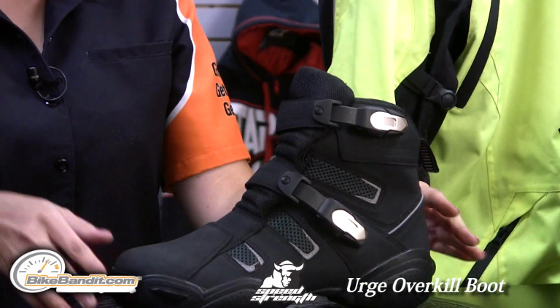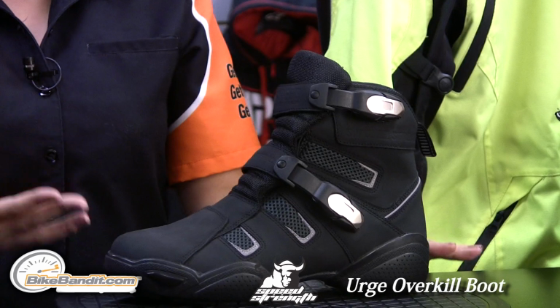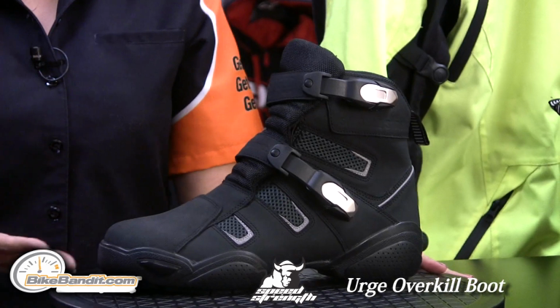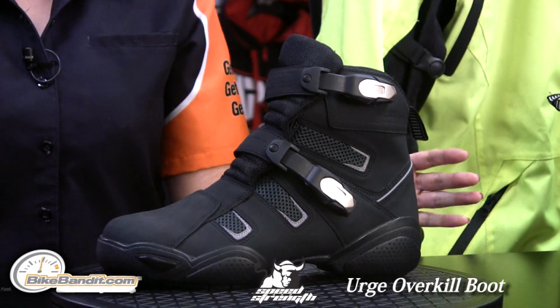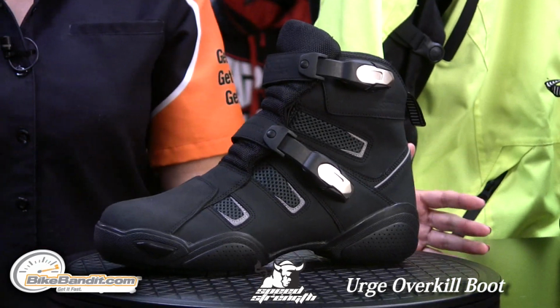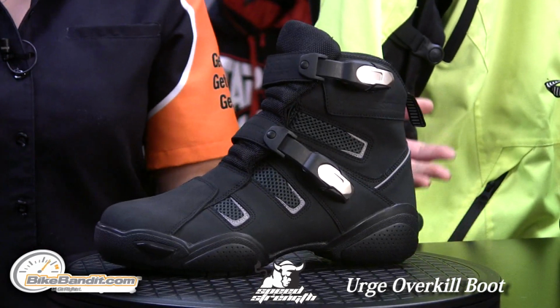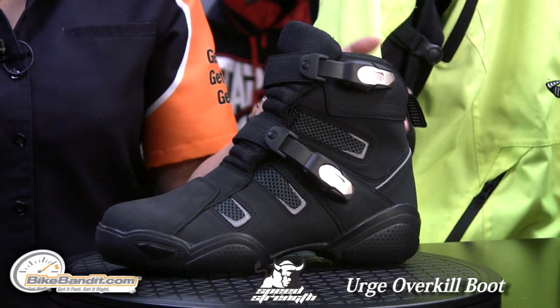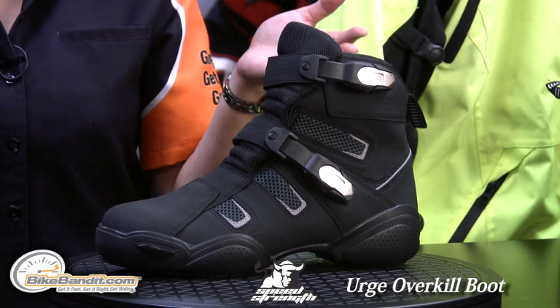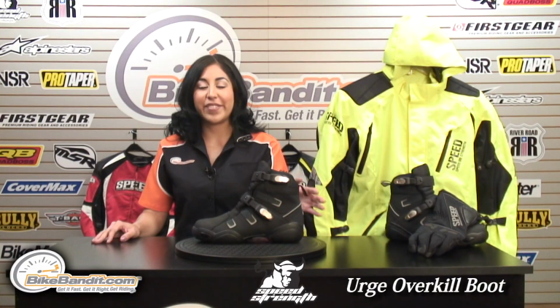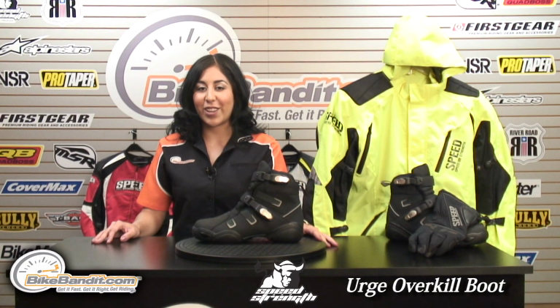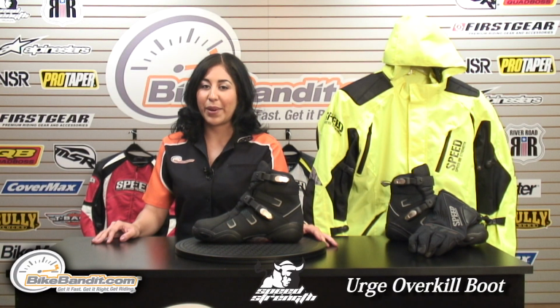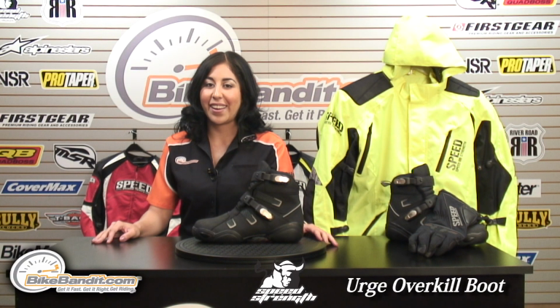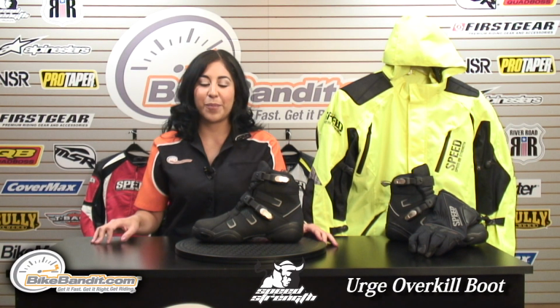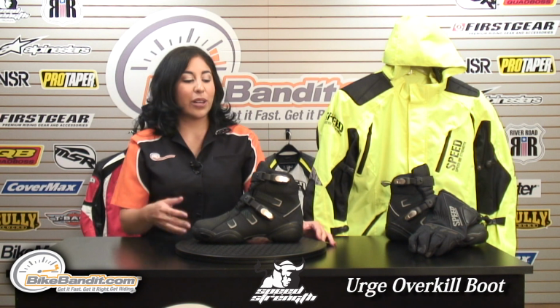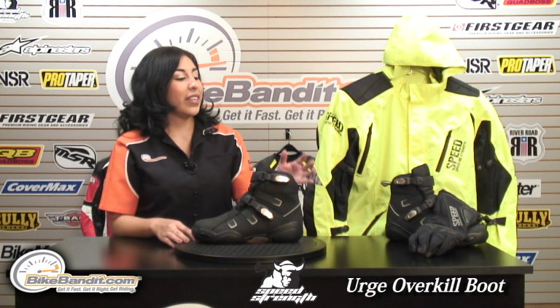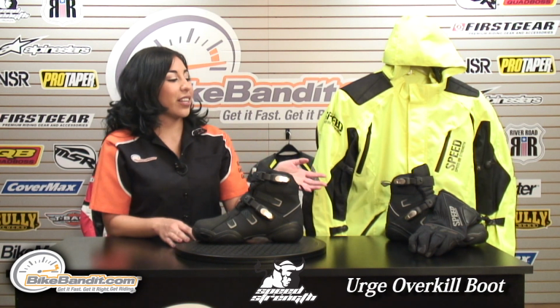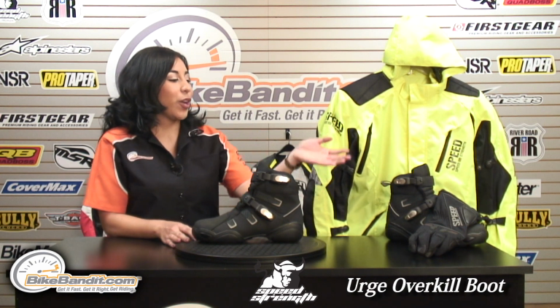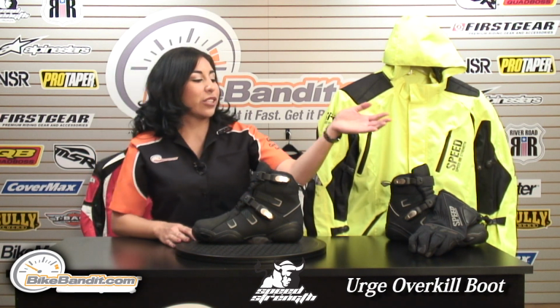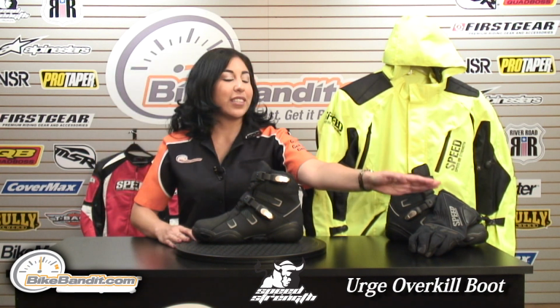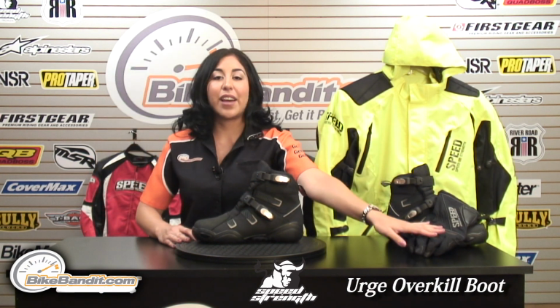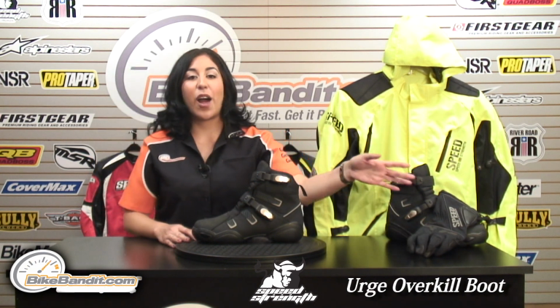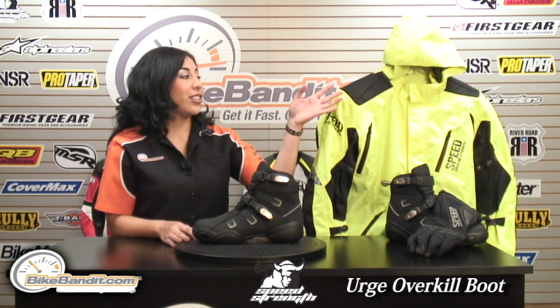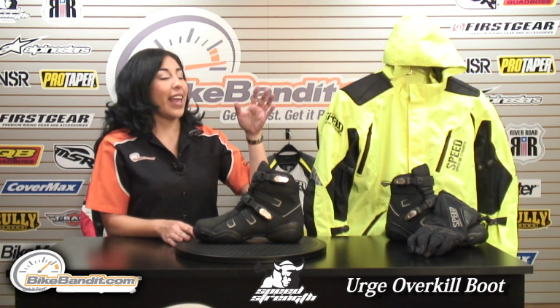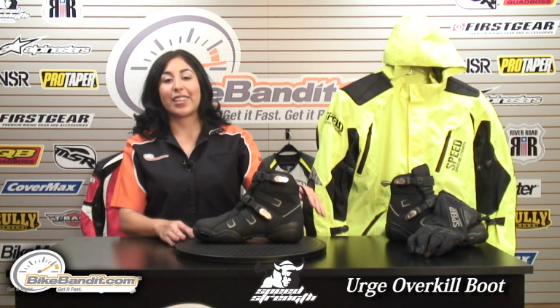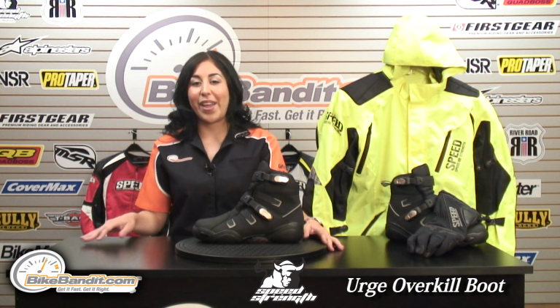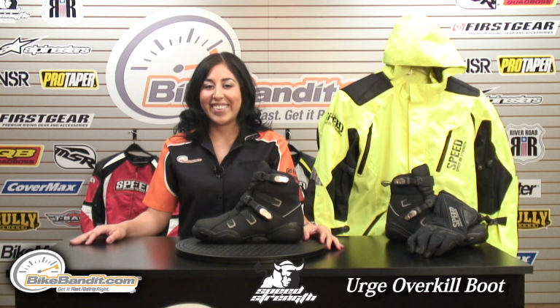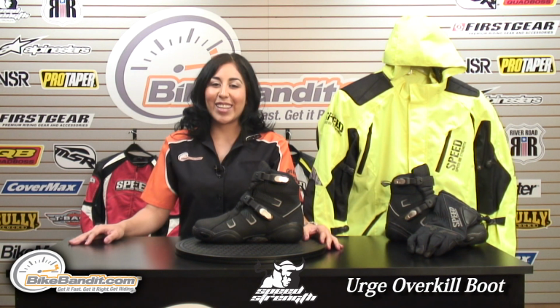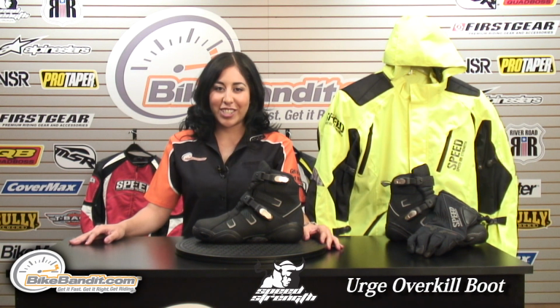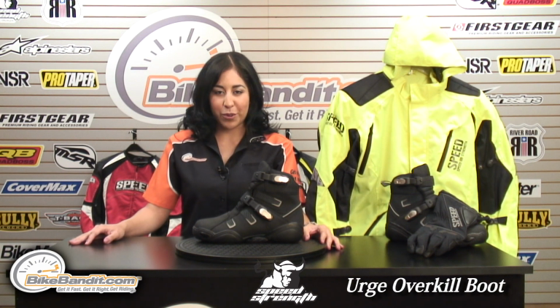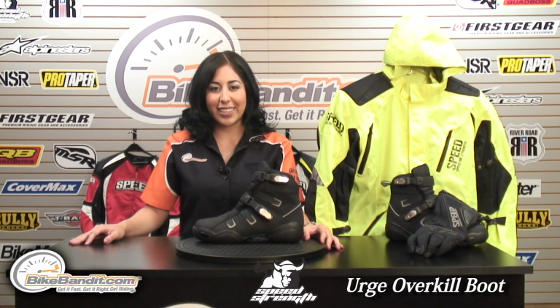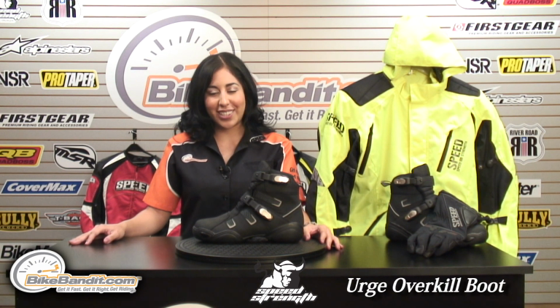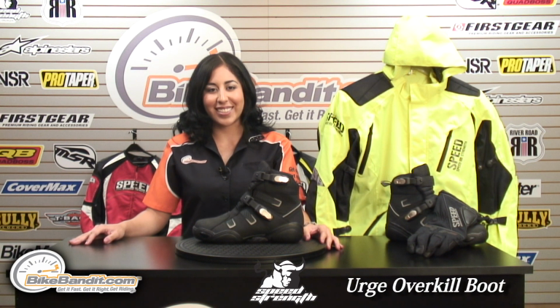For more information on the Speed and Strength Urge Overkill Boot, visit us online at BikeBandit.com. We also have the entire collection, which consists of the gloves, the helmet, the jacket, and the textile pant. Thanks for watching. I'm Kristina. We'll see you guys next time.